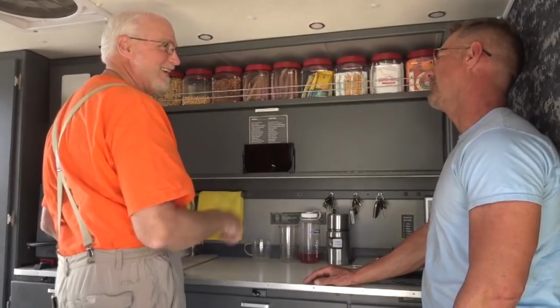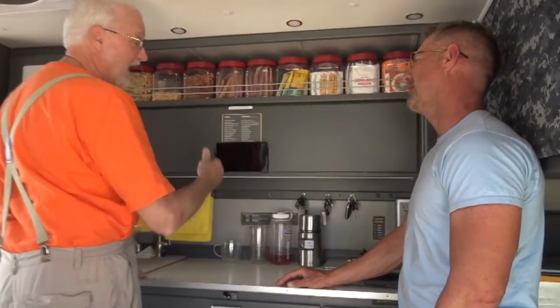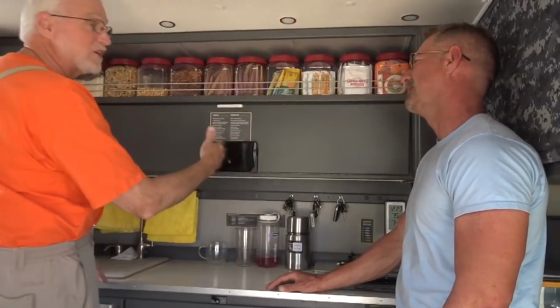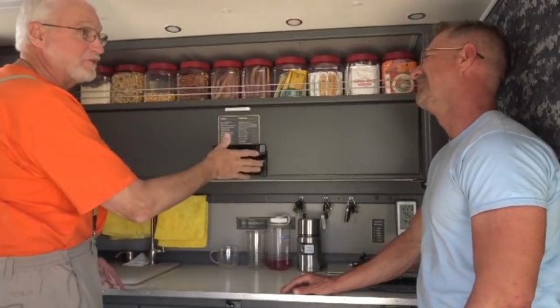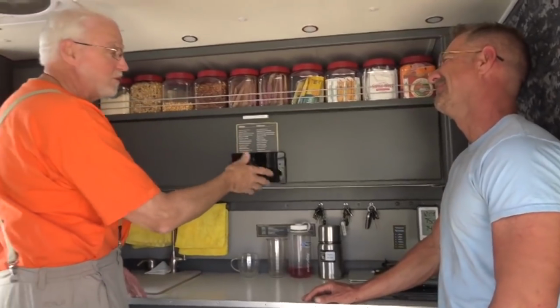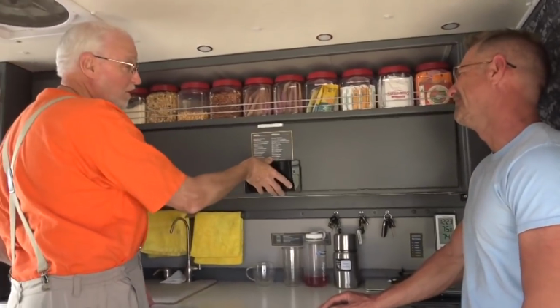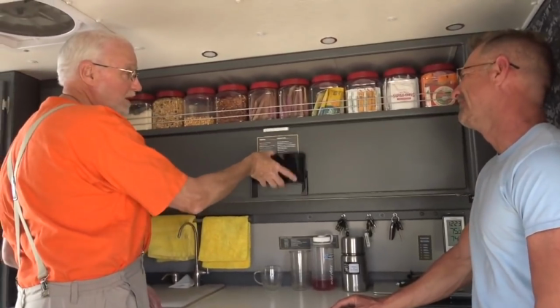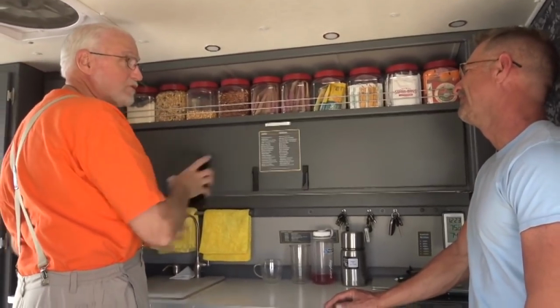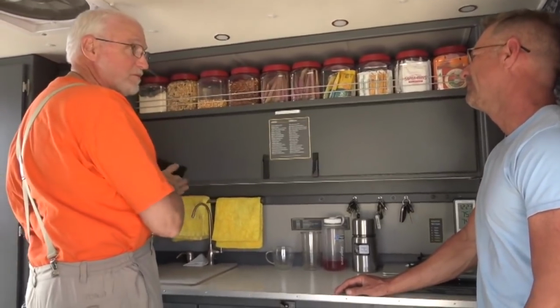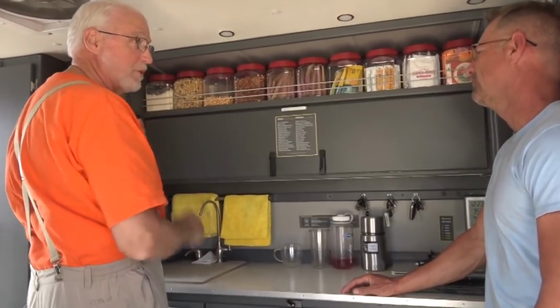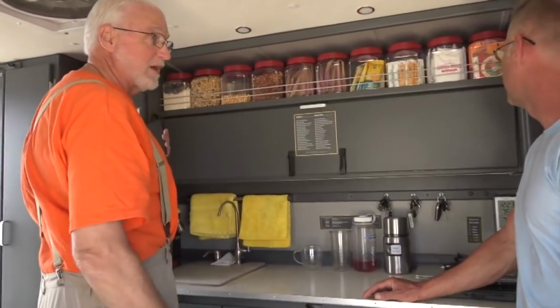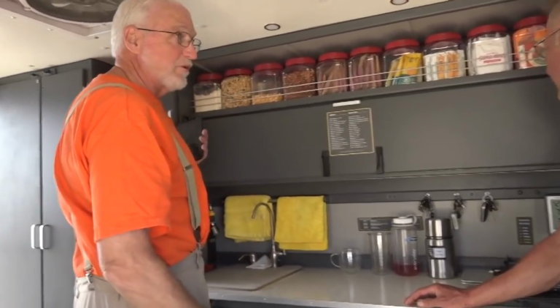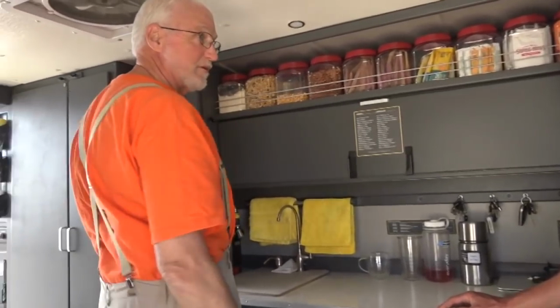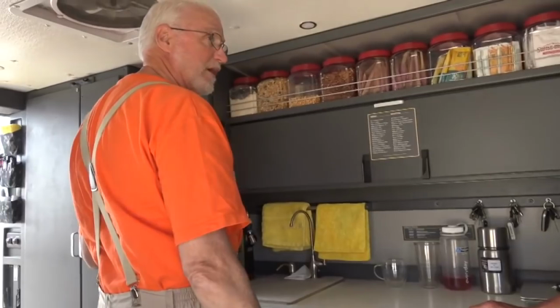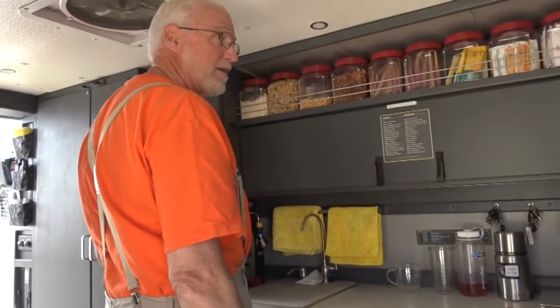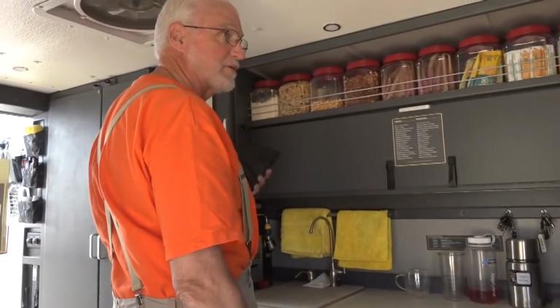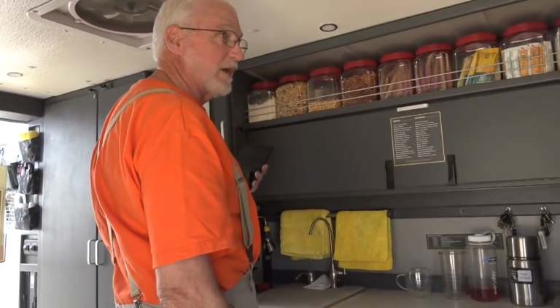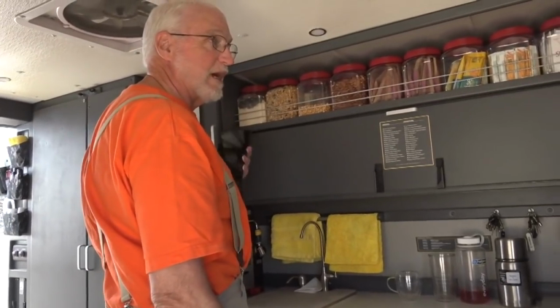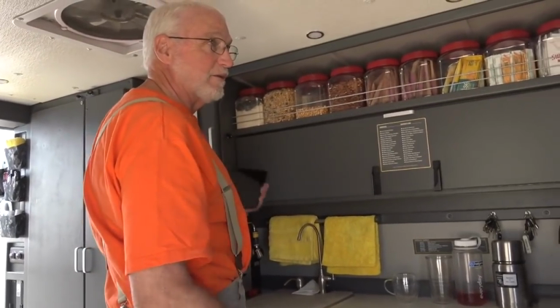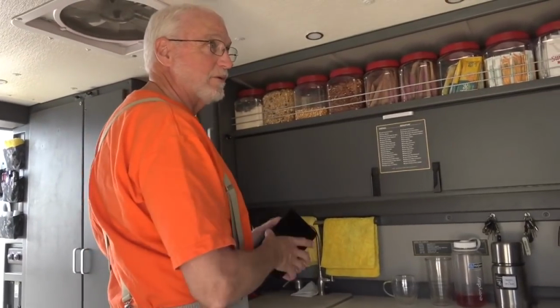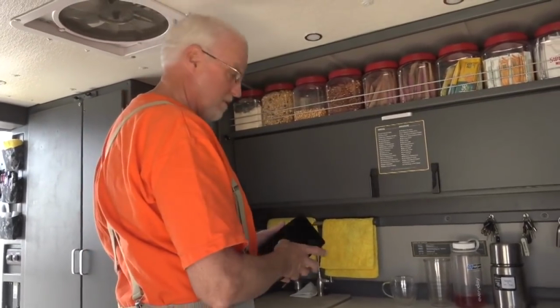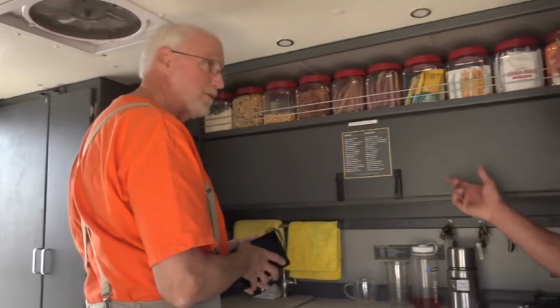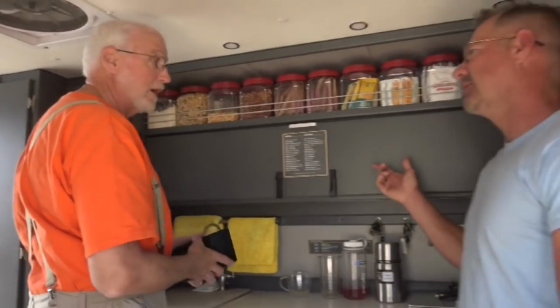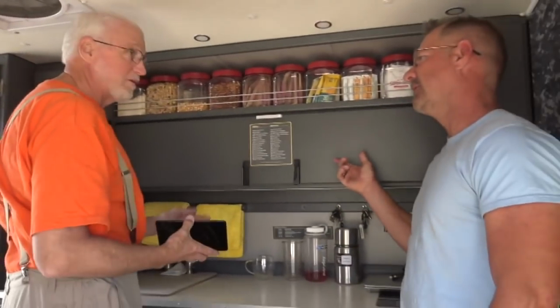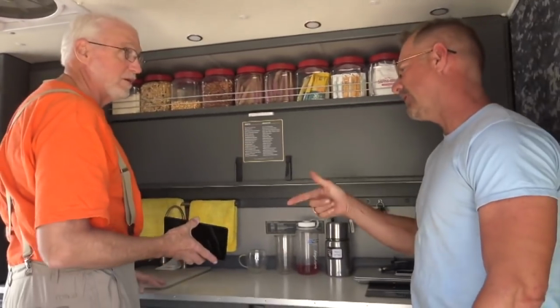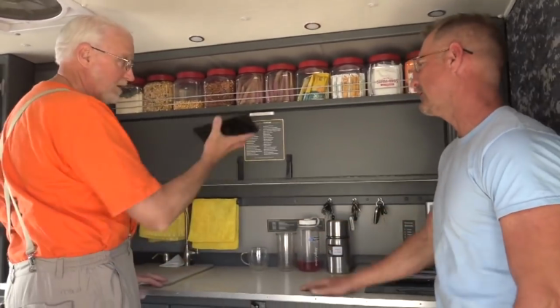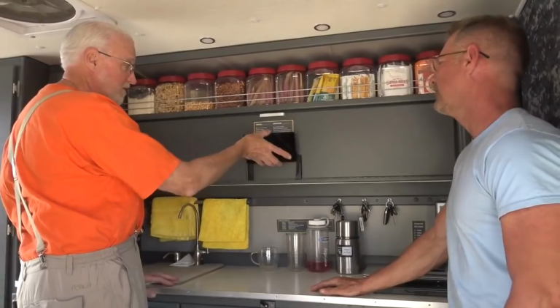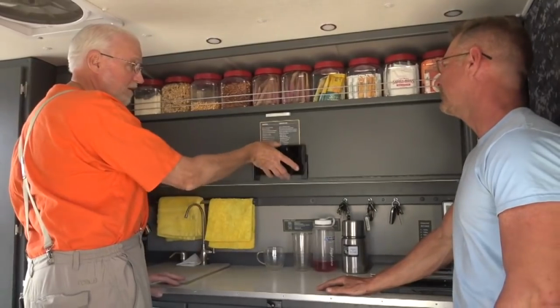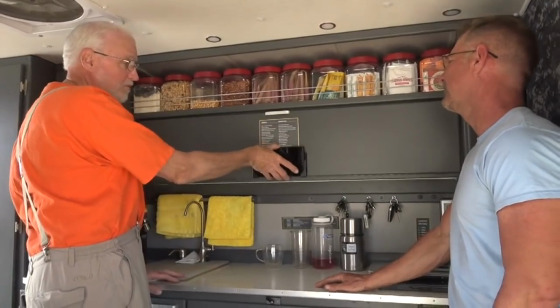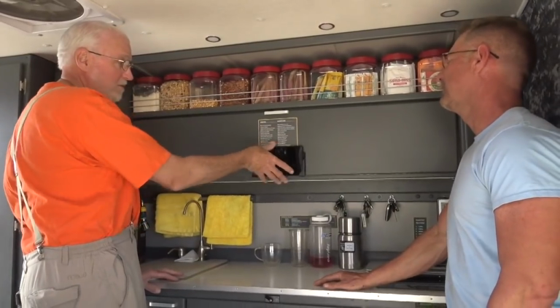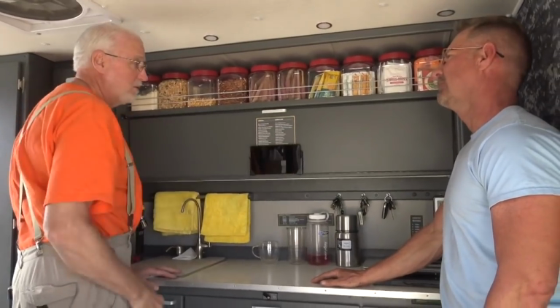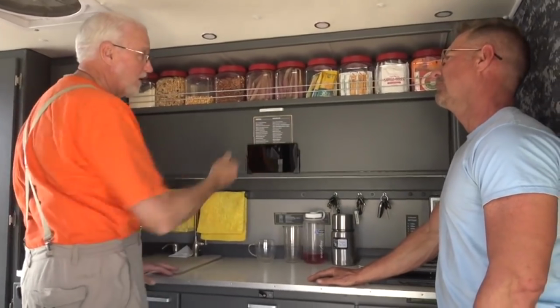It also serves as my book repository, my timer, and my clock. So you got rid of your TV? I got rid of it. Now I have this instead. And that's what I use.